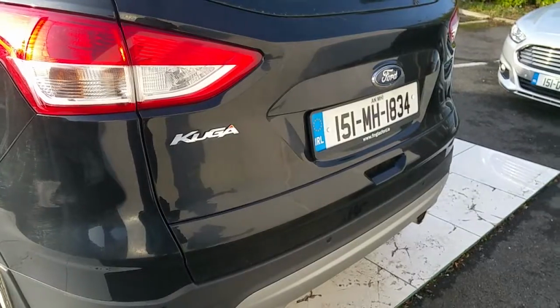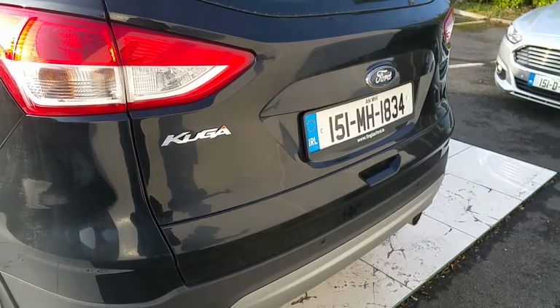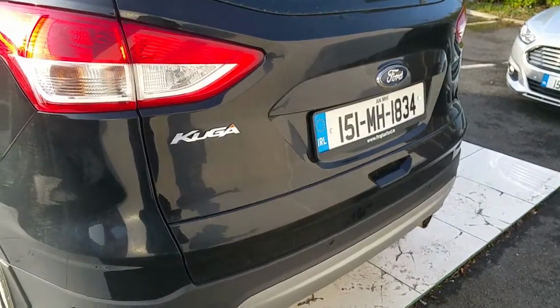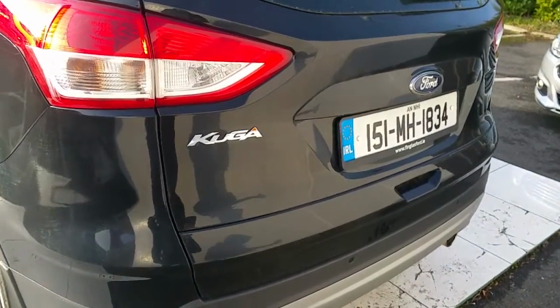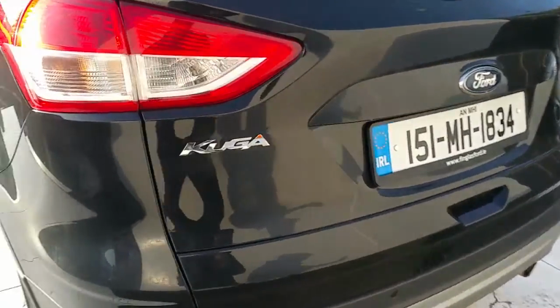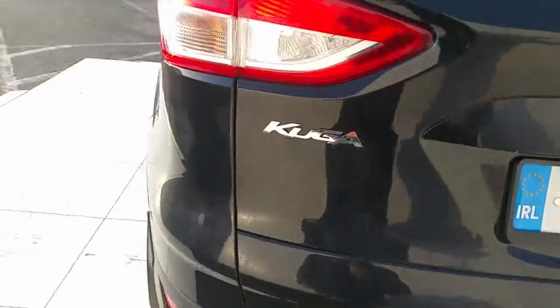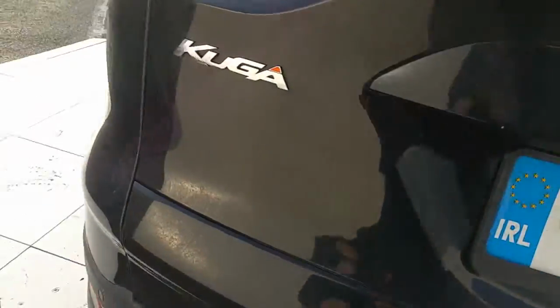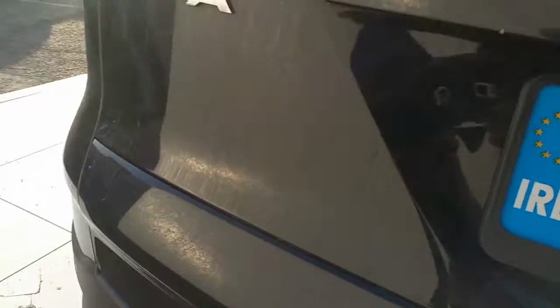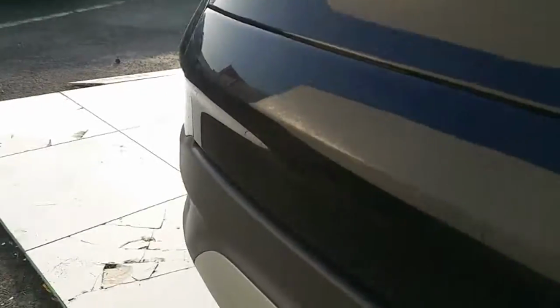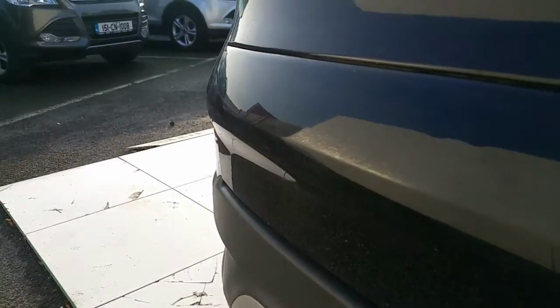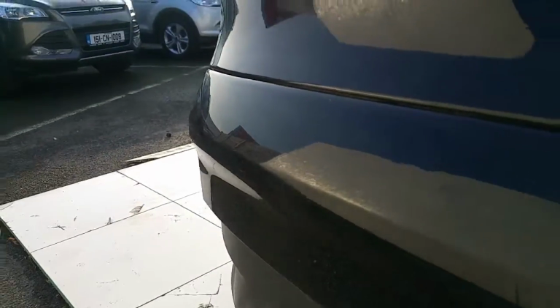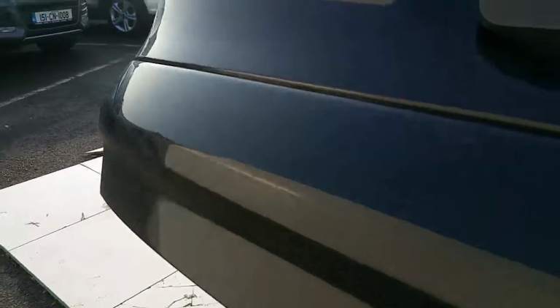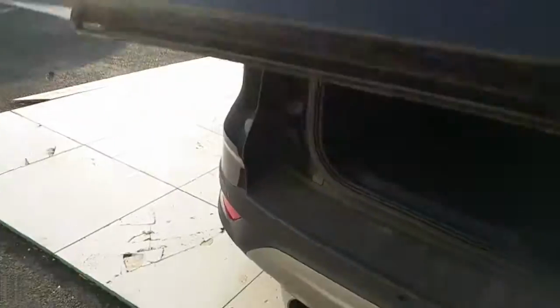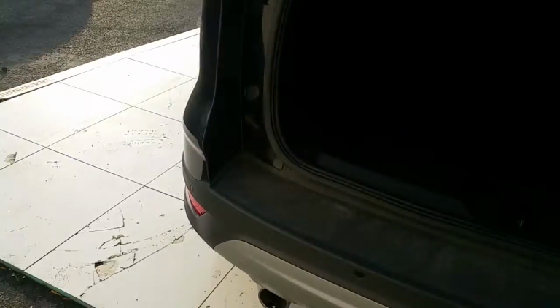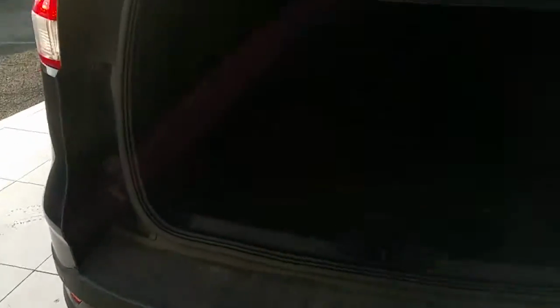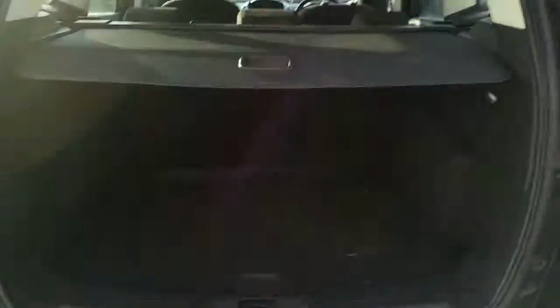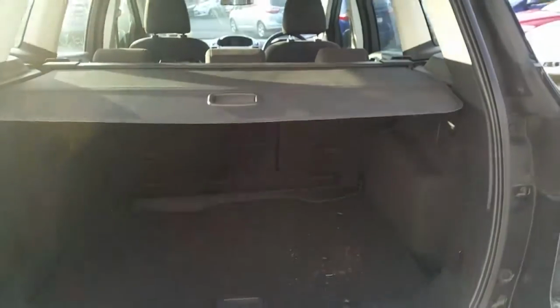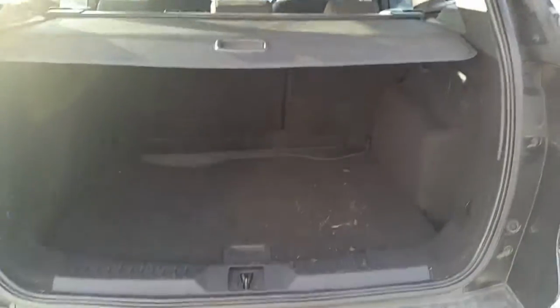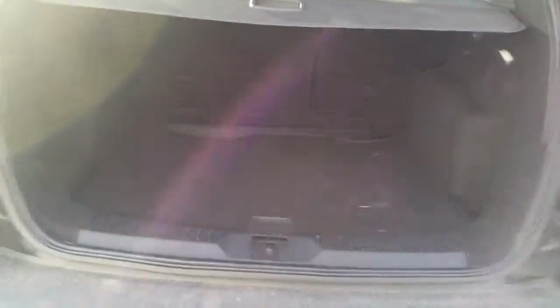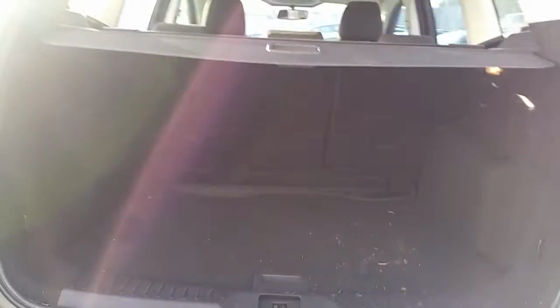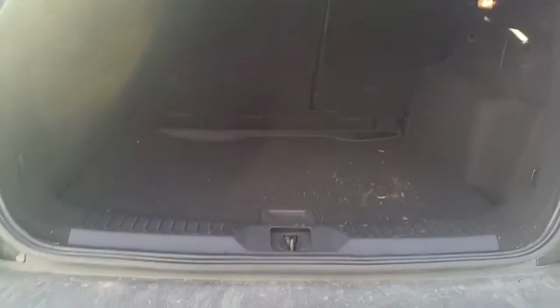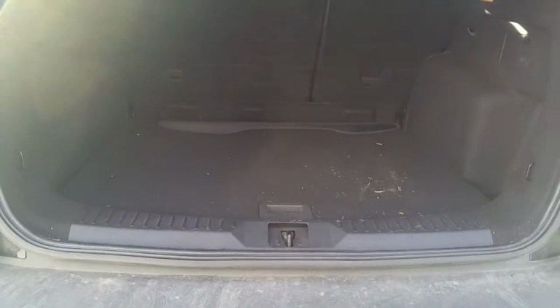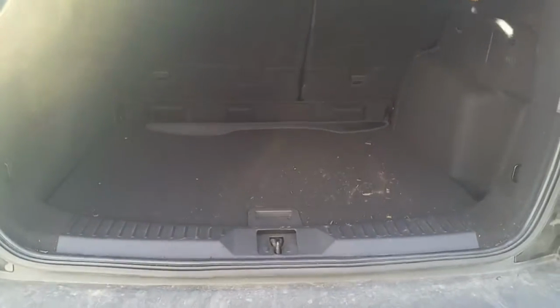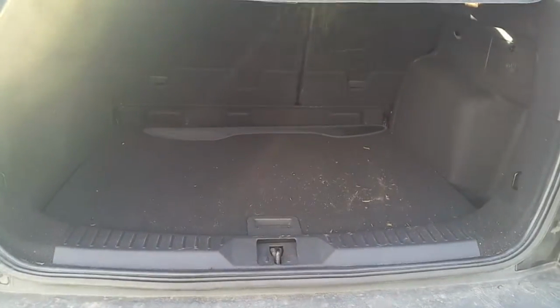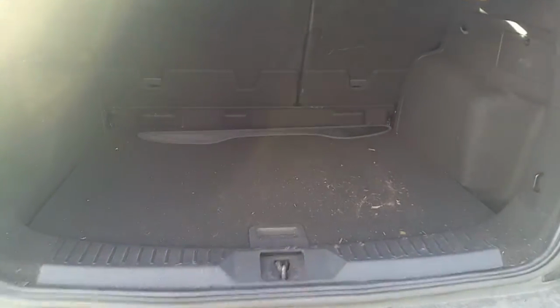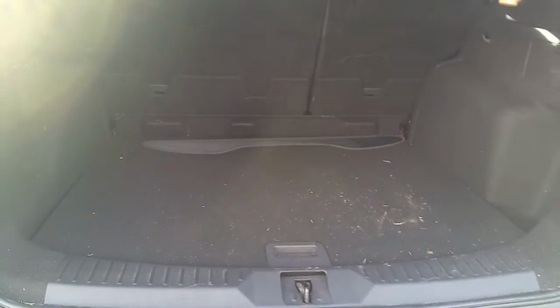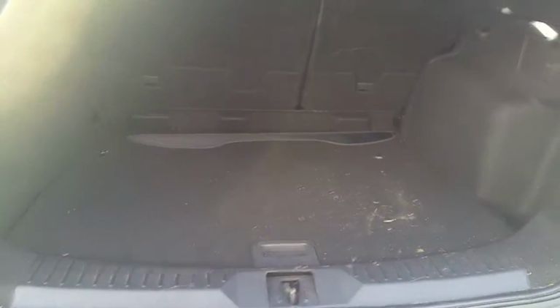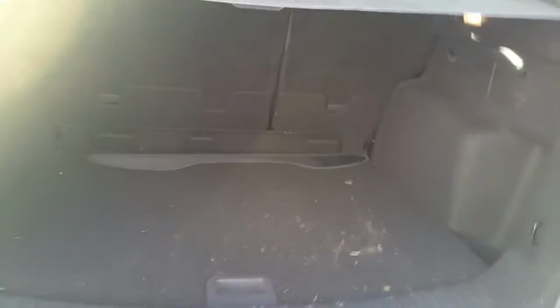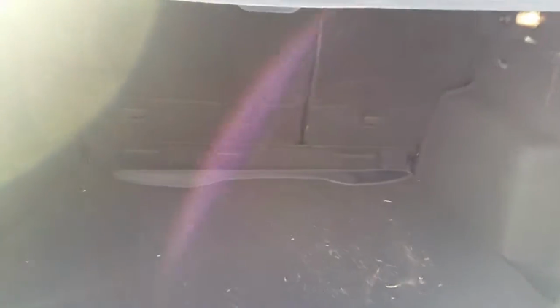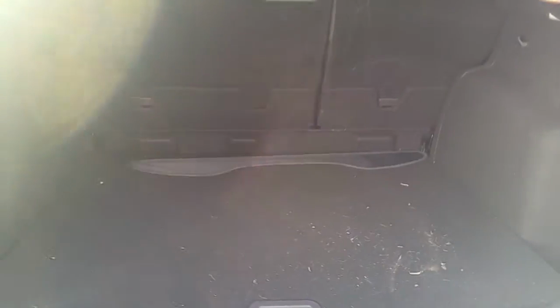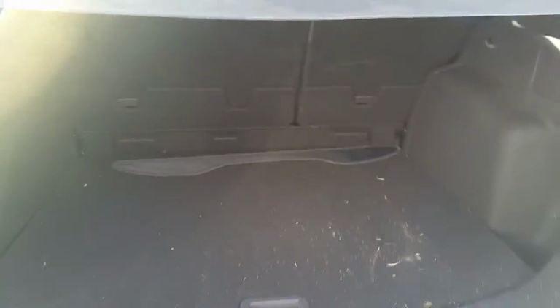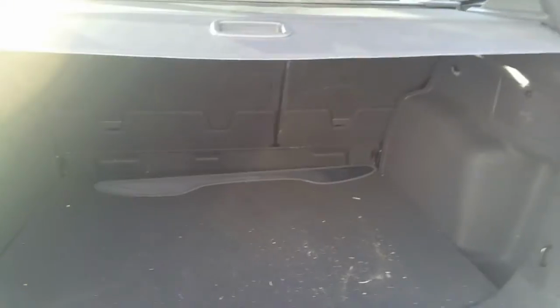Now we're going to have a look at the boot. As you can see, it has a lot of space. The space ratio is 60-40 with the rear seats.